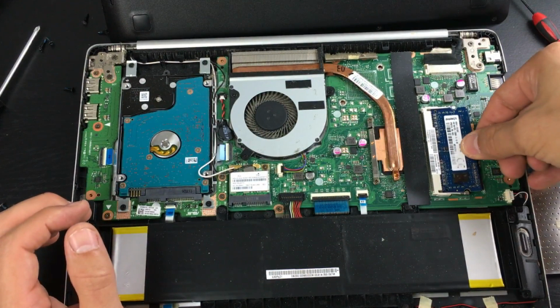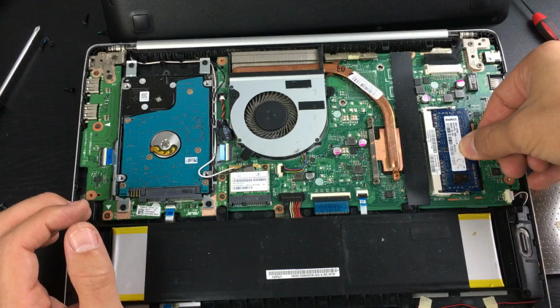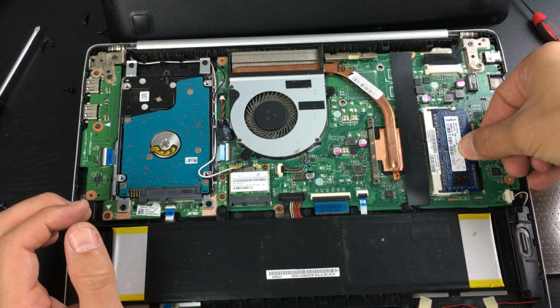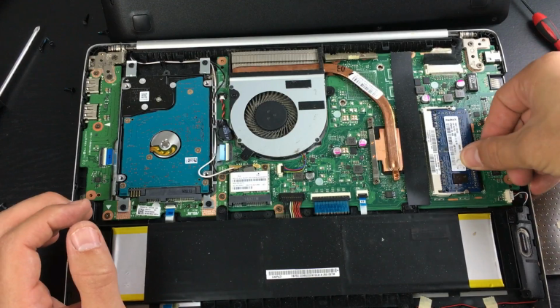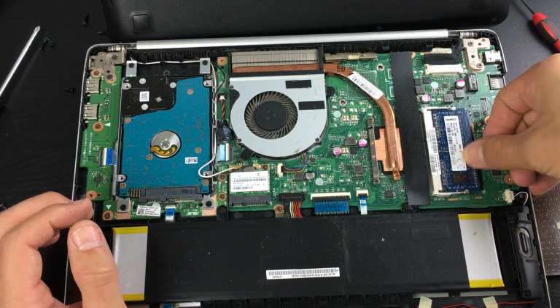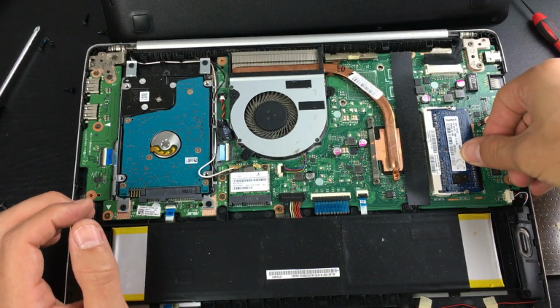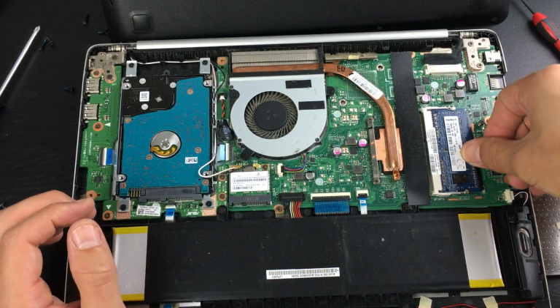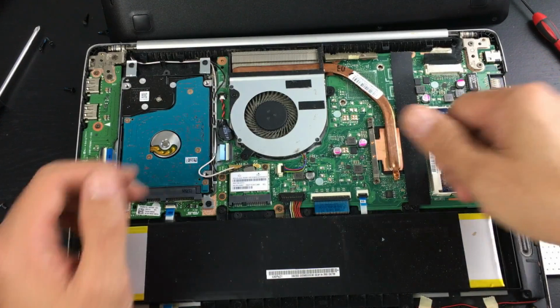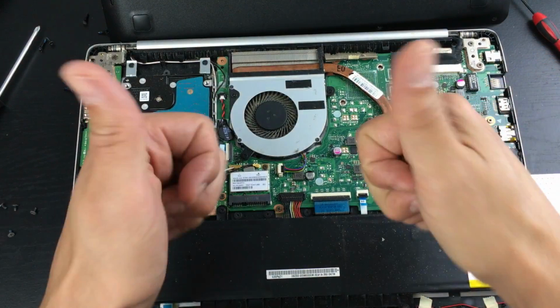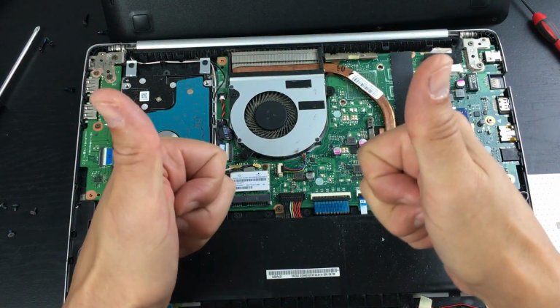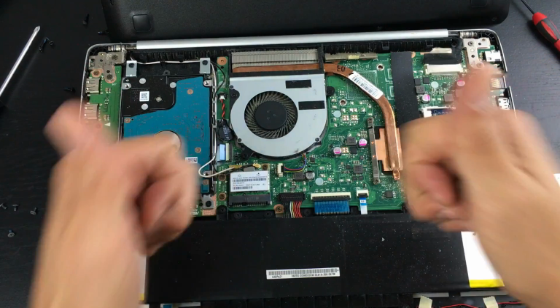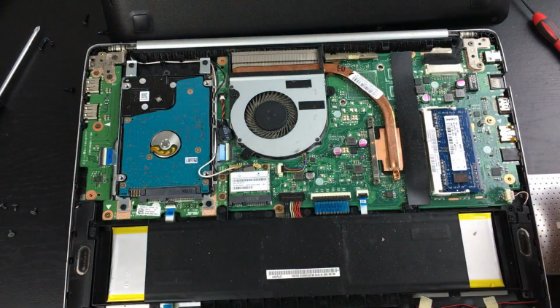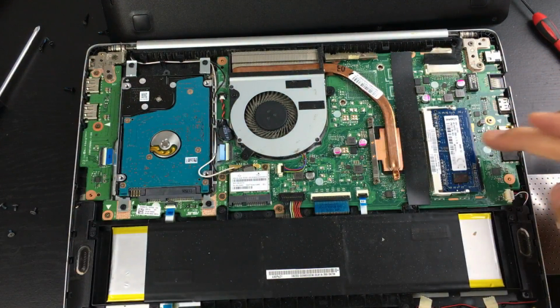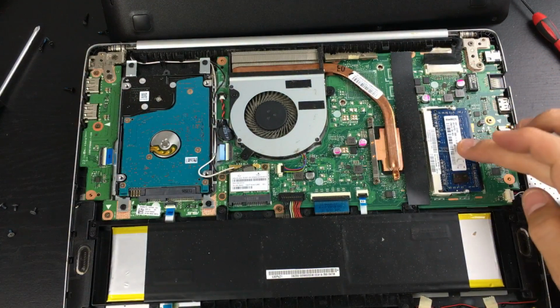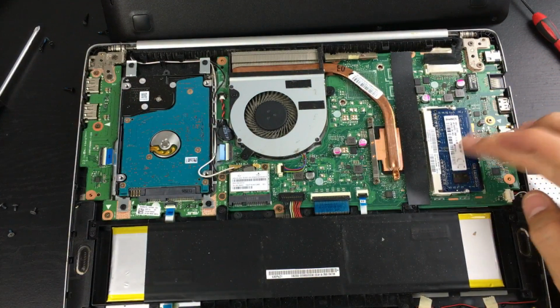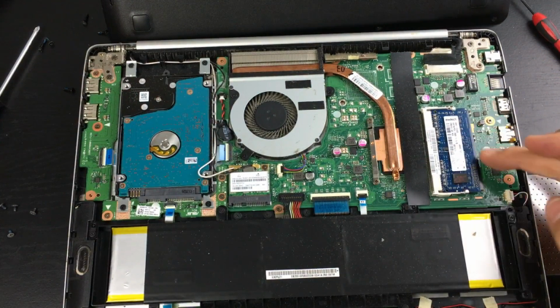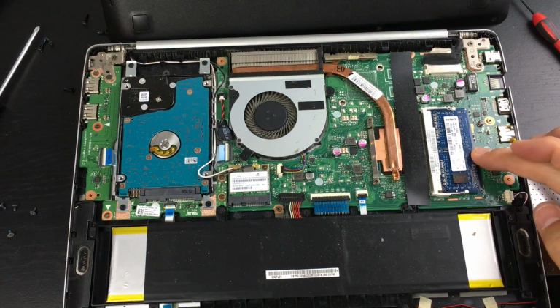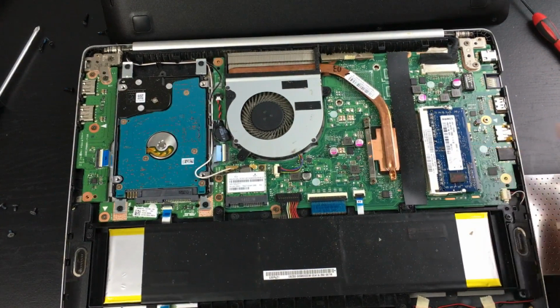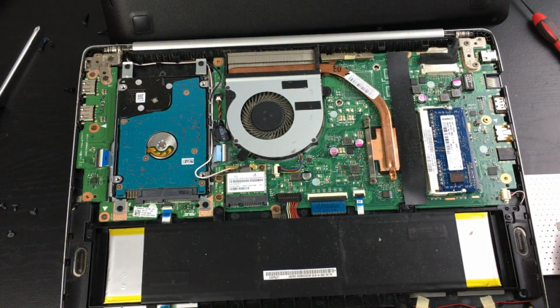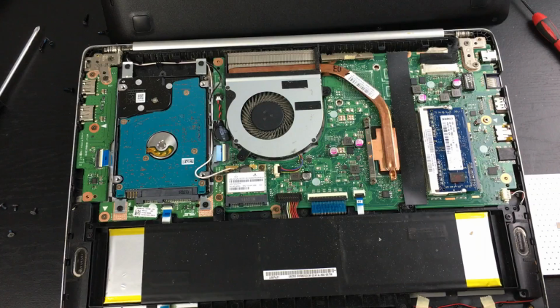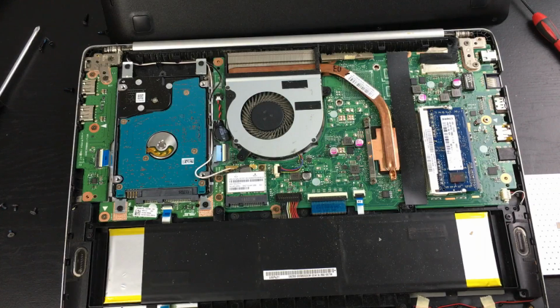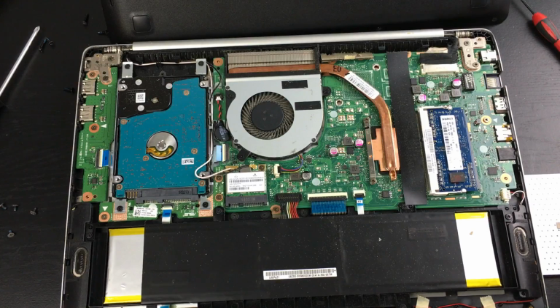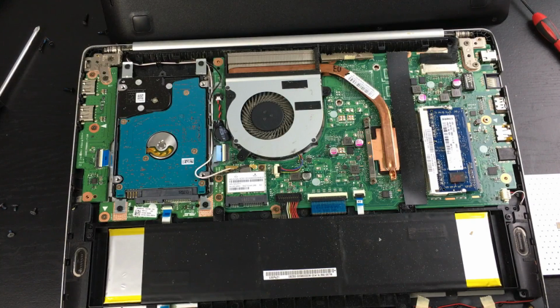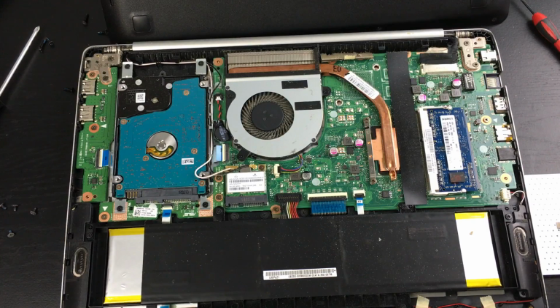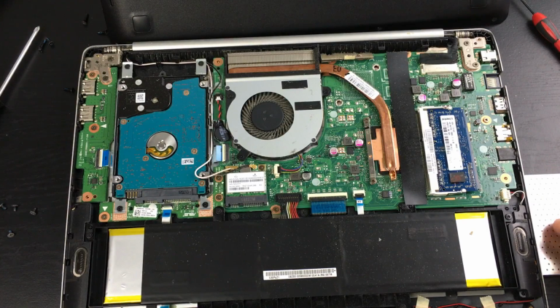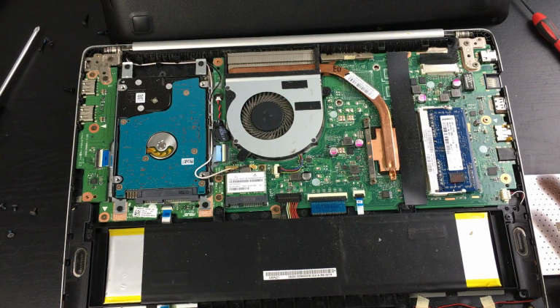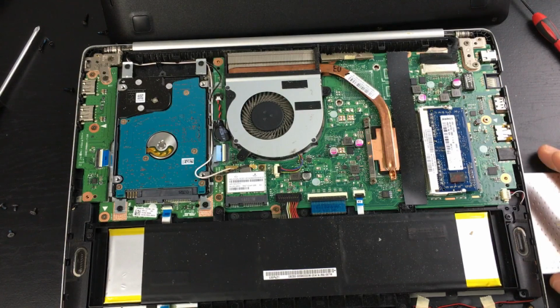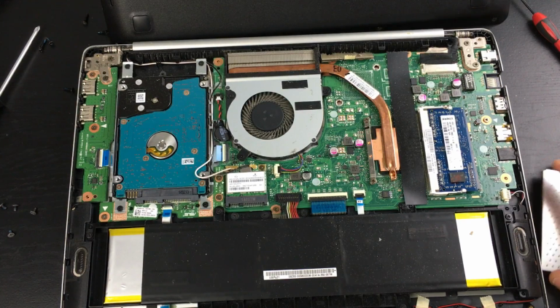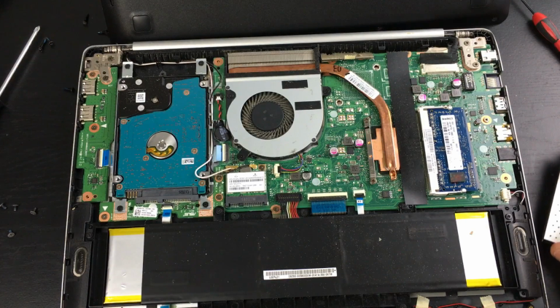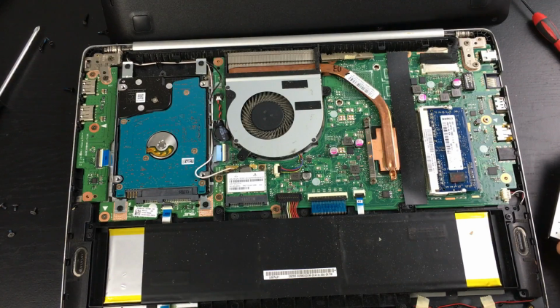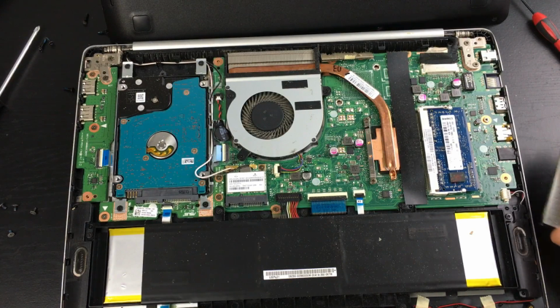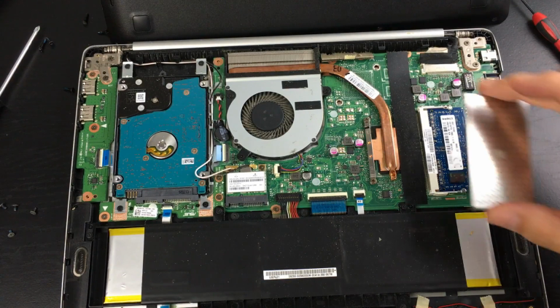Just pop the new four gig stick into place like that, and now I'm putting the metal covering back on.